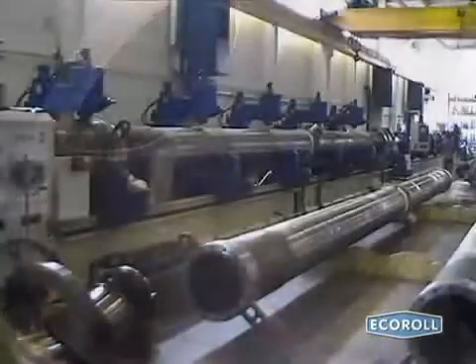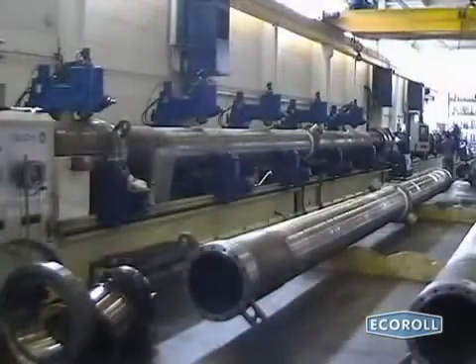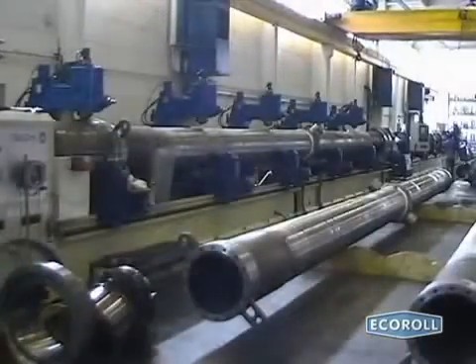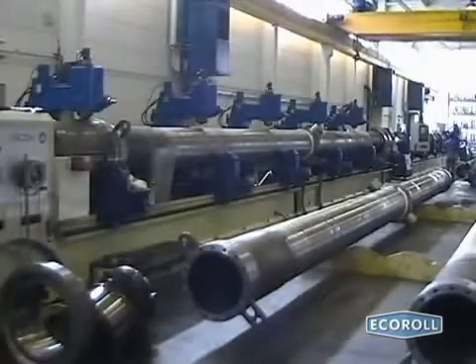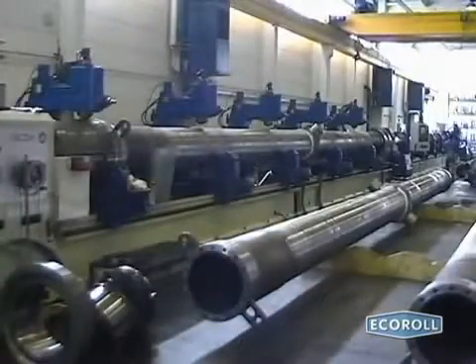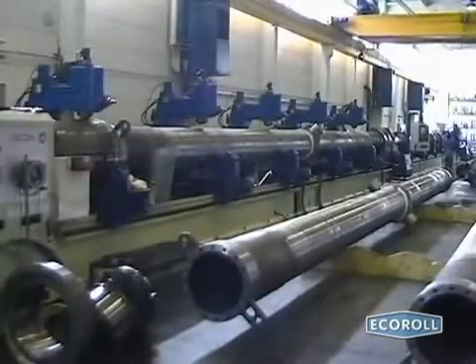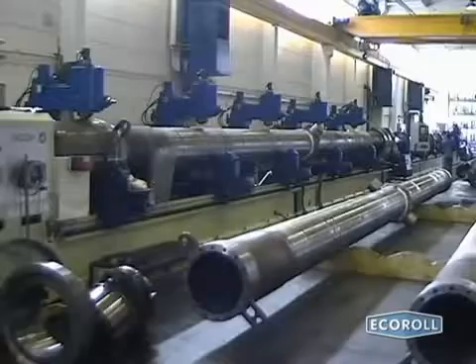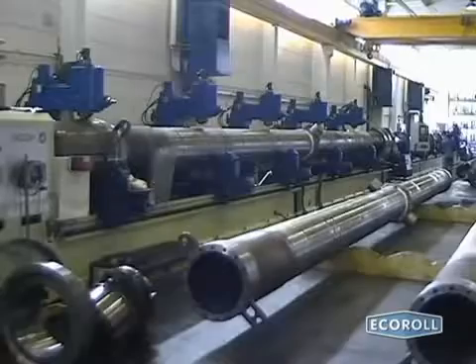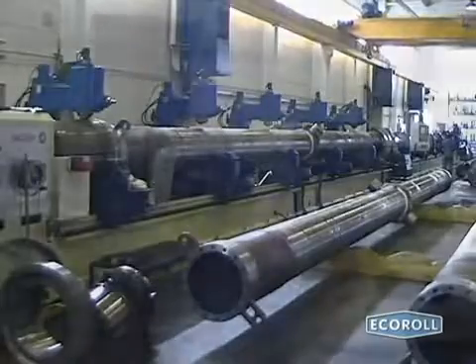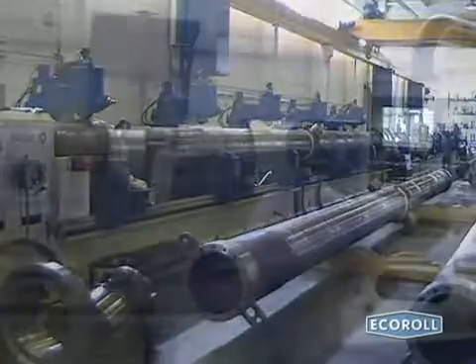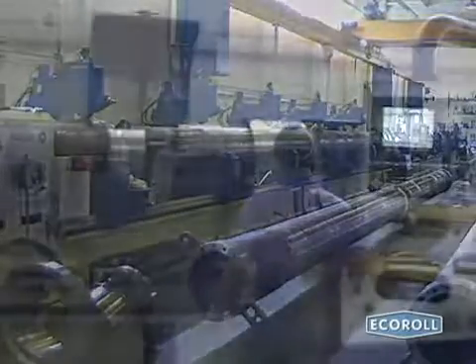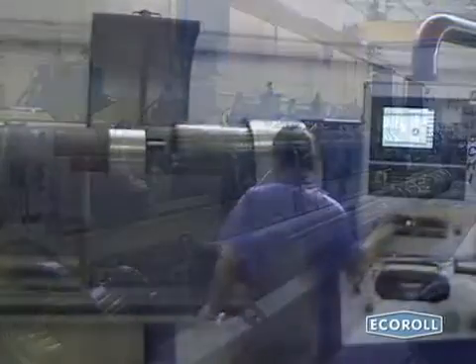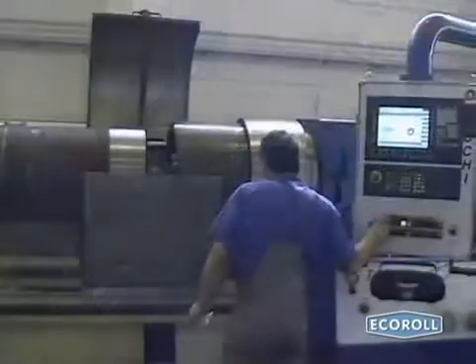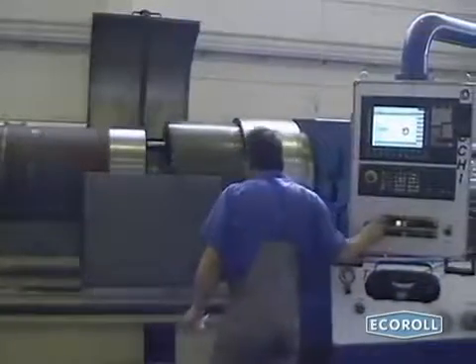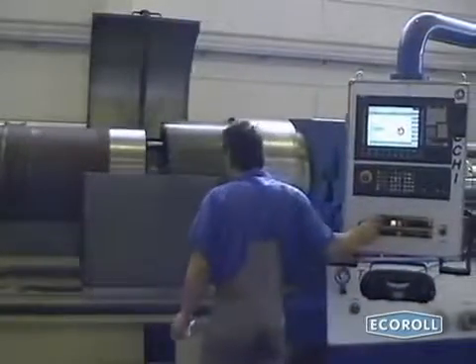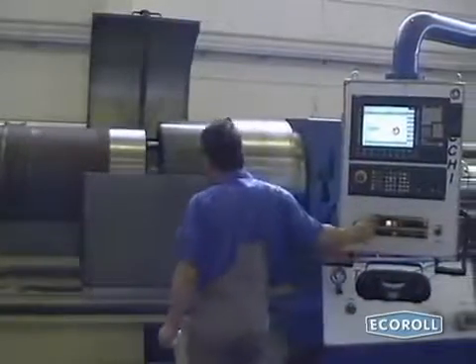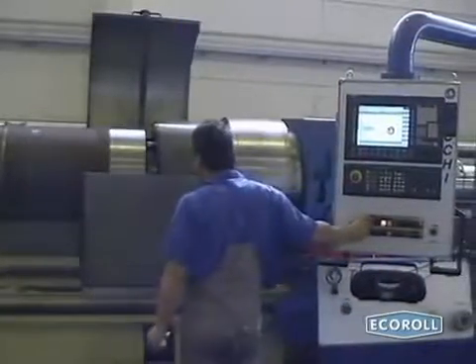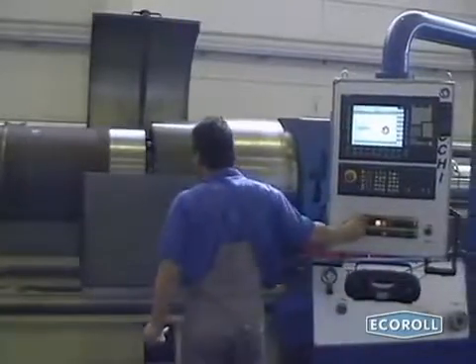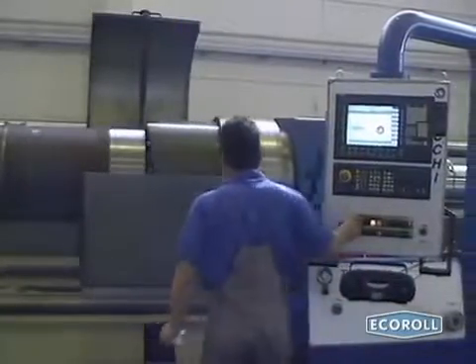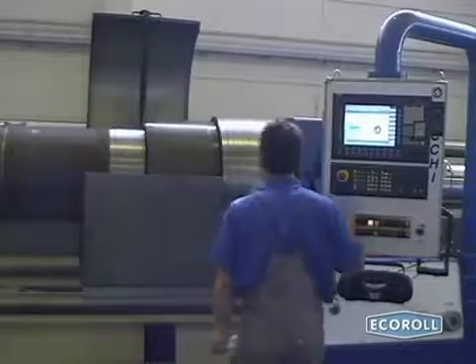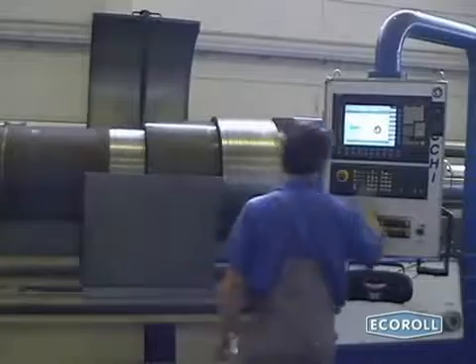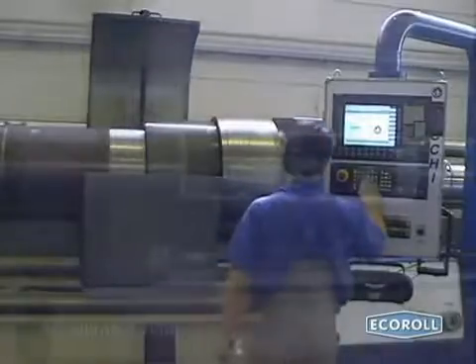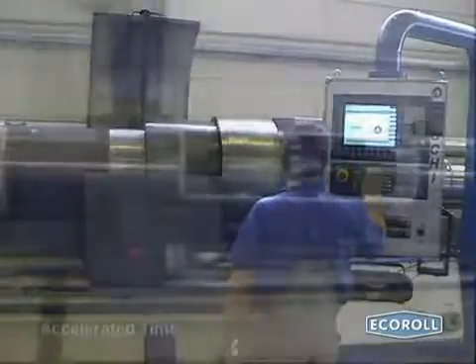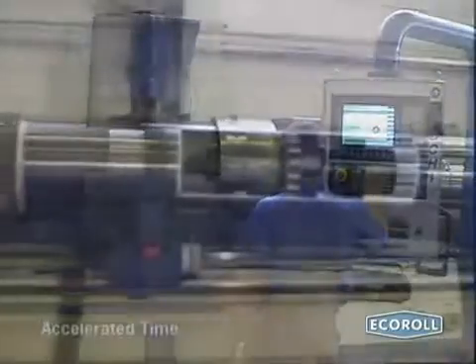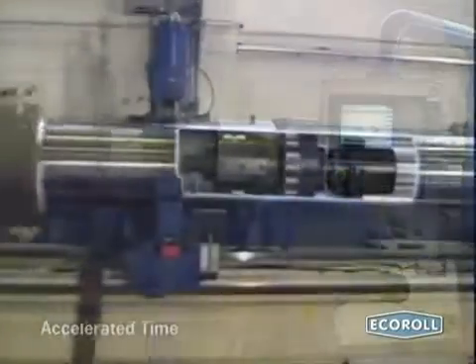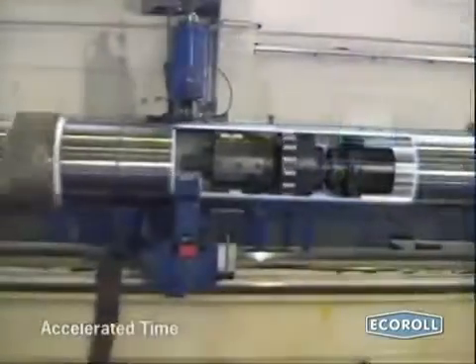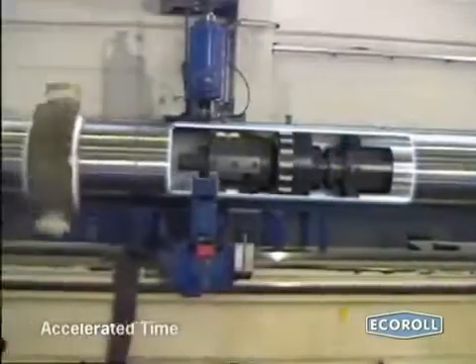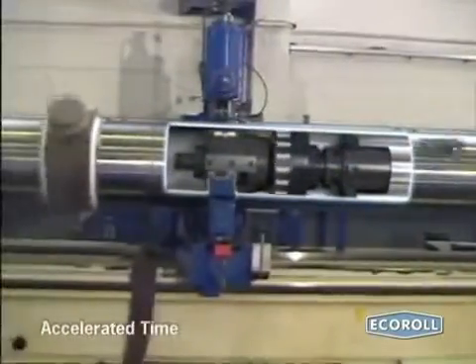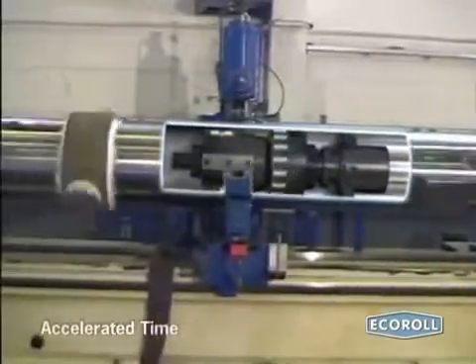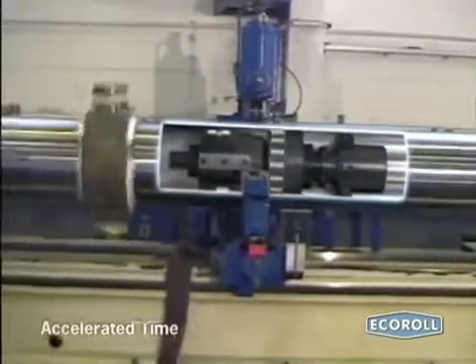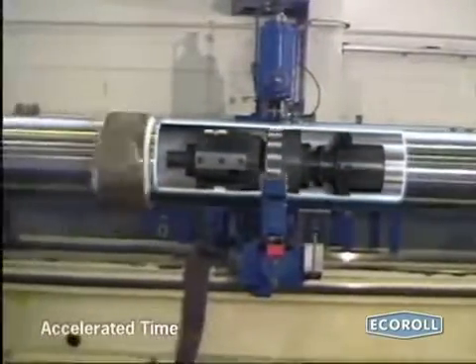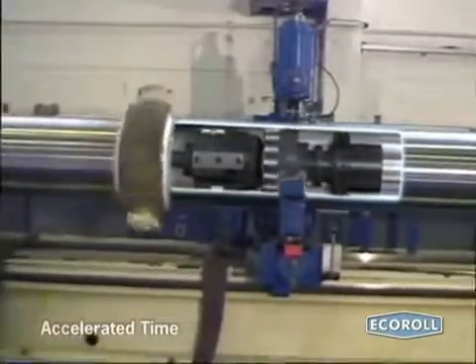Echoroll recommends a cutting speed of 300 m per minute and a feed of 3 to 5 mm per revolution. These working parameters simultaneously ensure a short process time and improved cylinder quality.